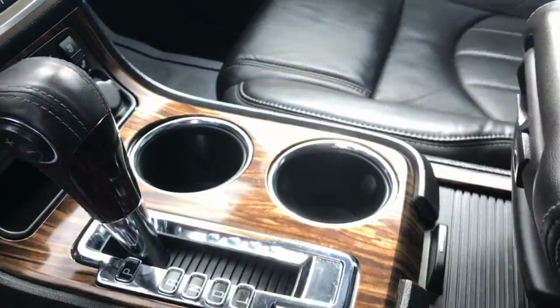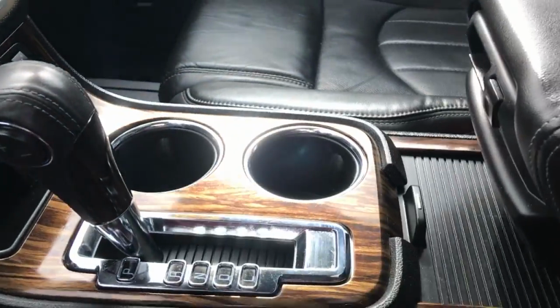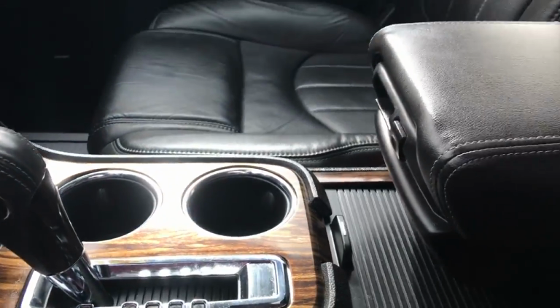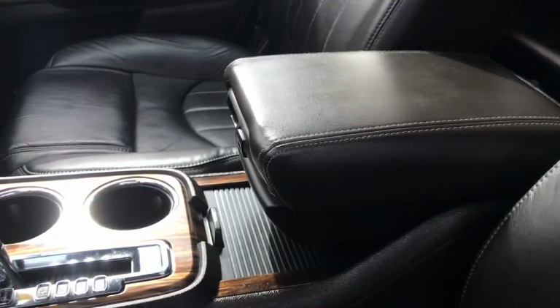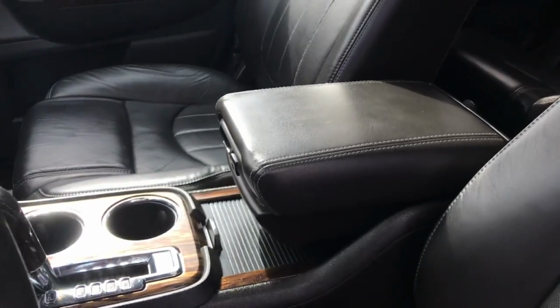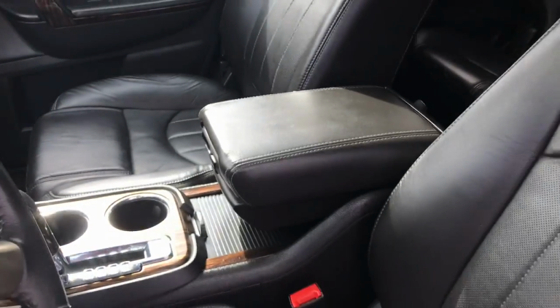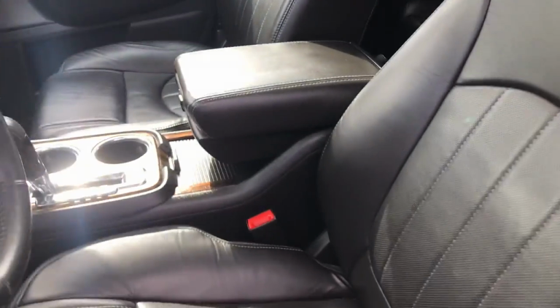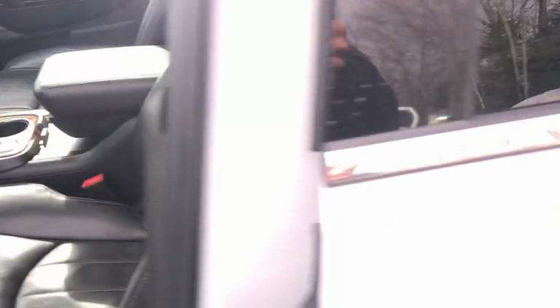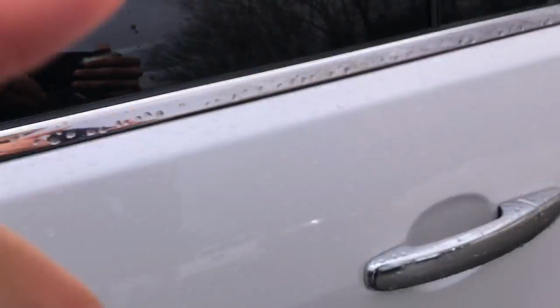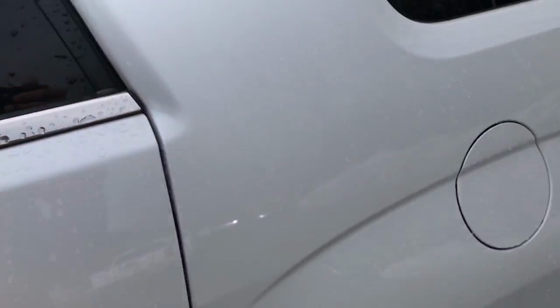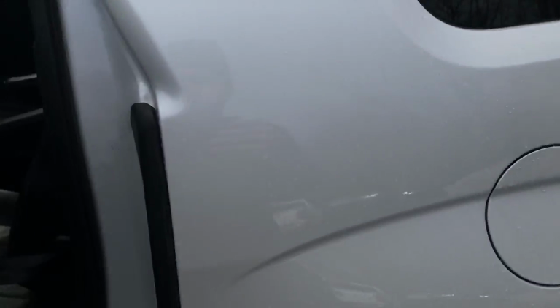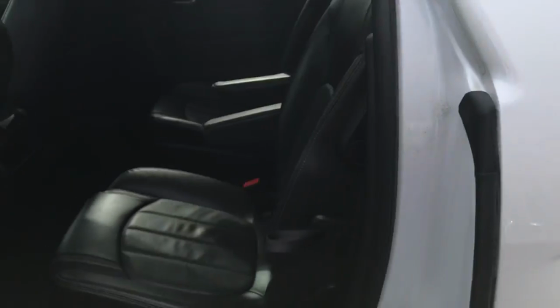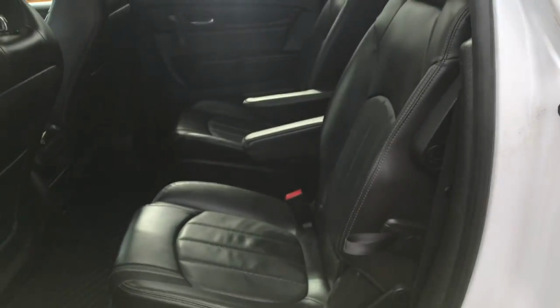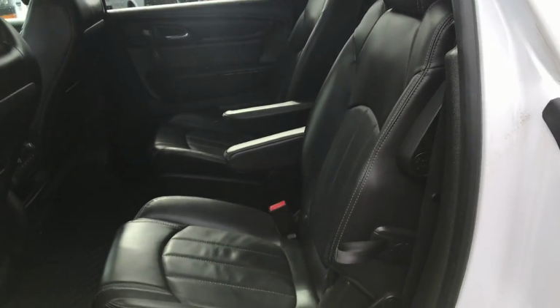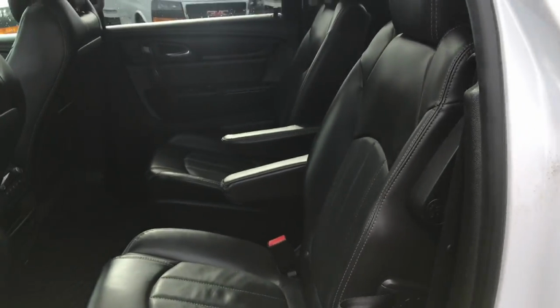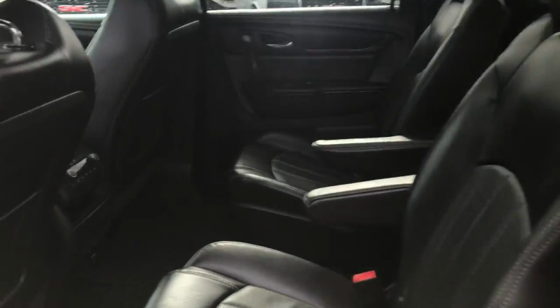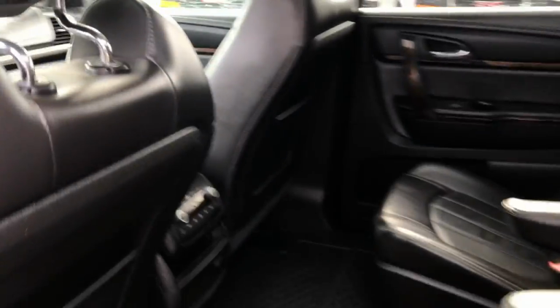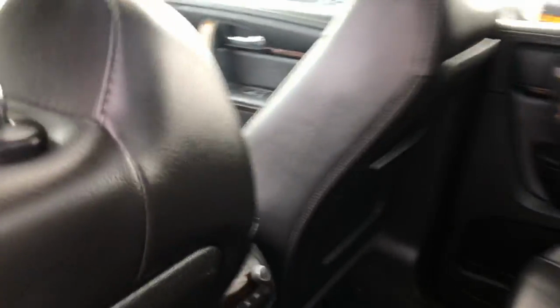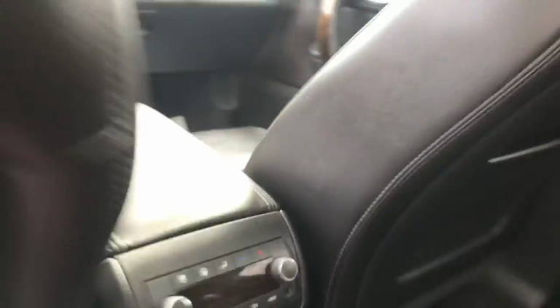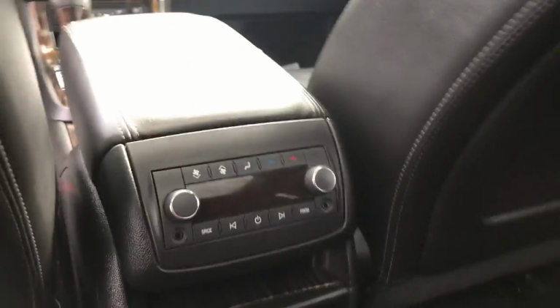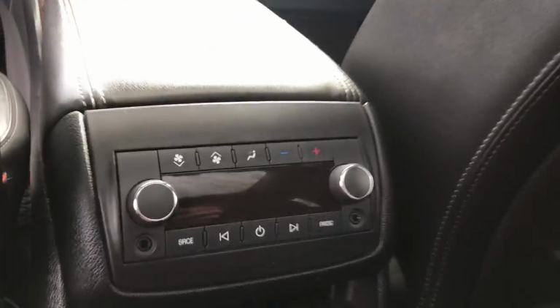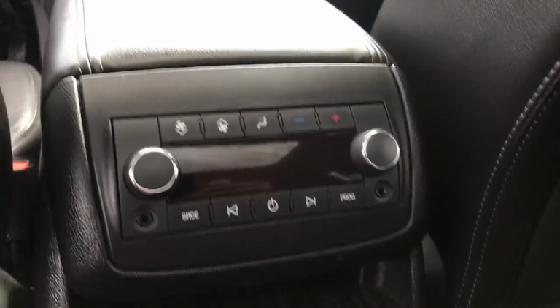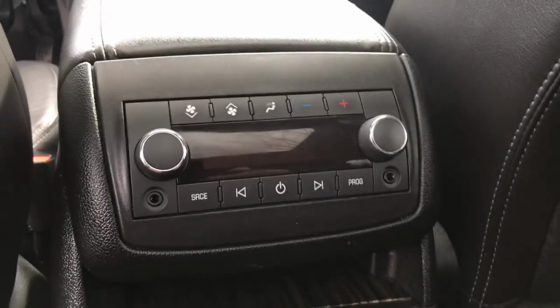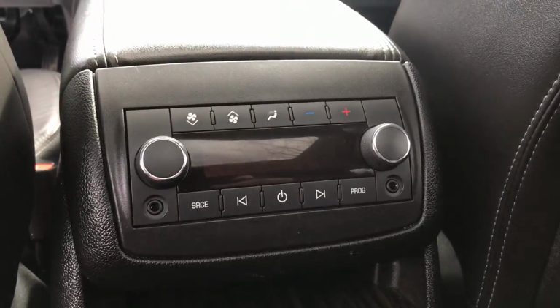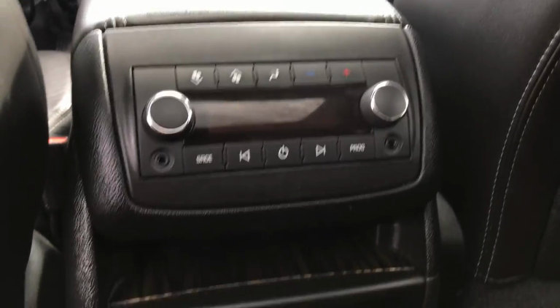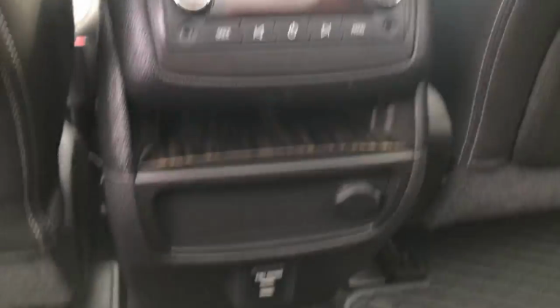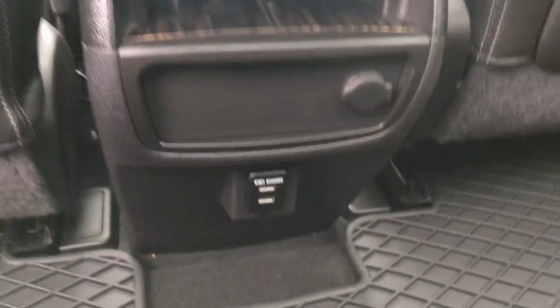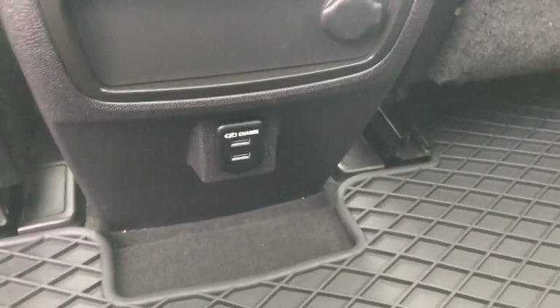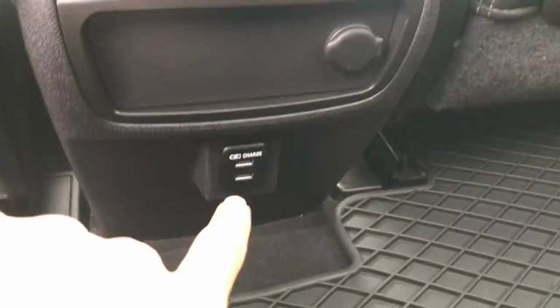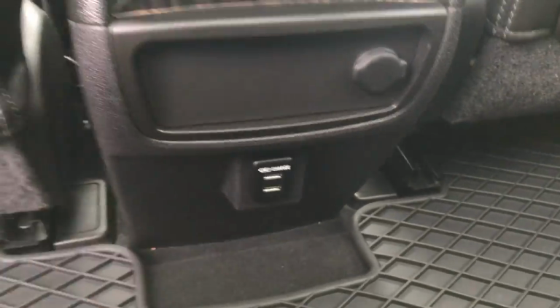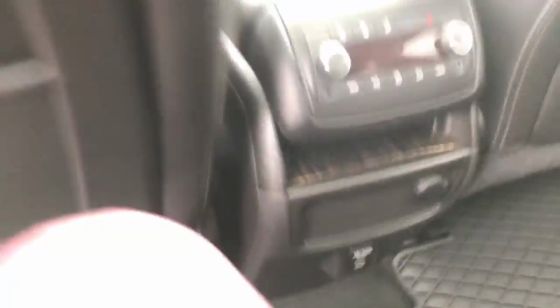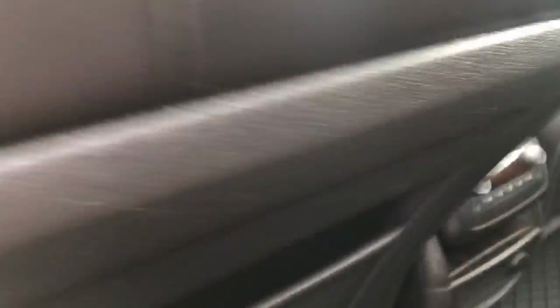You've got your shifter there and some cup holders in your center console. Take a look at the back seat — you've got your rear buckets for easy access to that third row. Step on inside: you've got your third zone climate control for your rear passengers and also some charging ports down there for them as well.